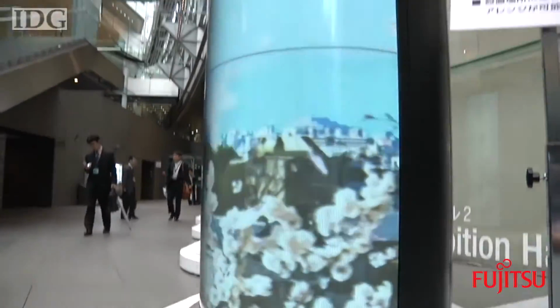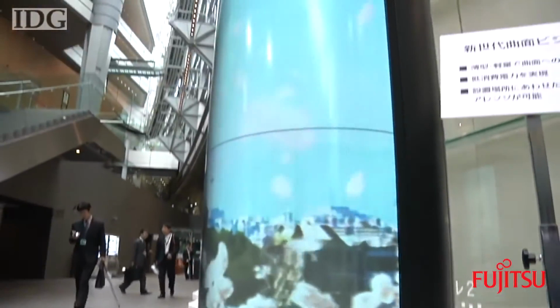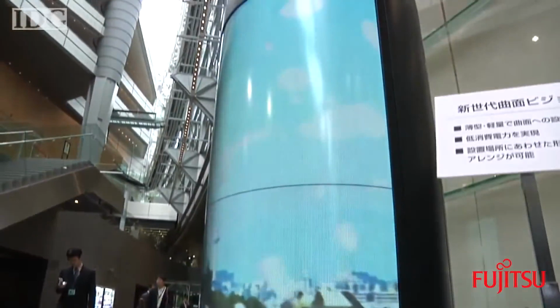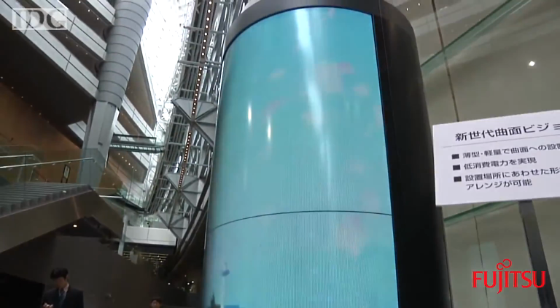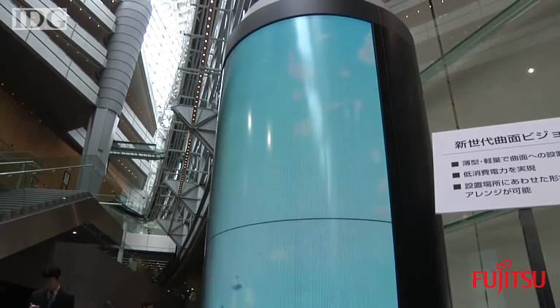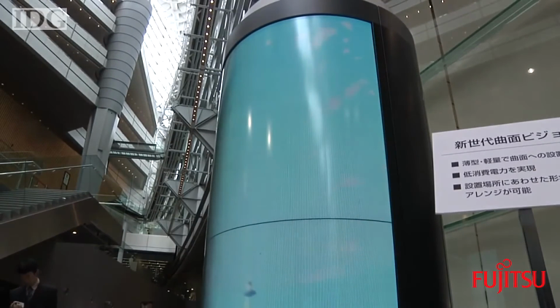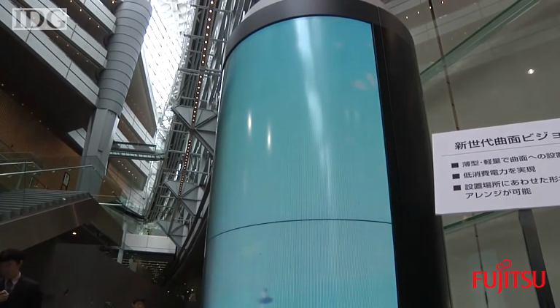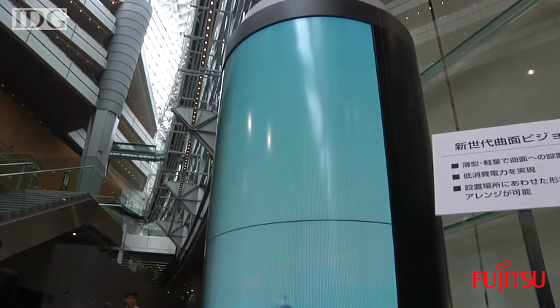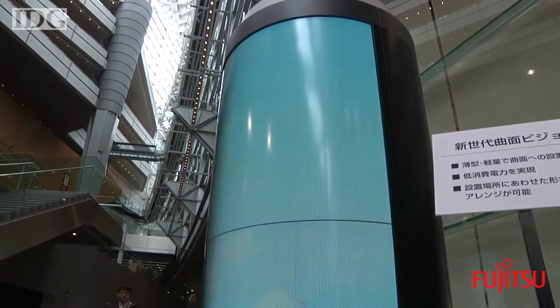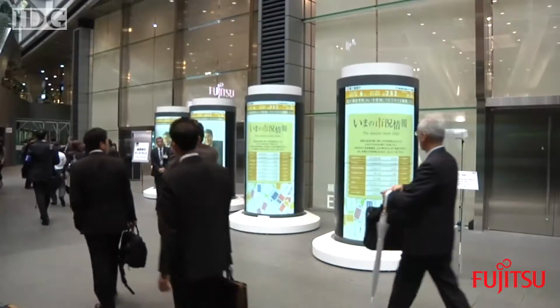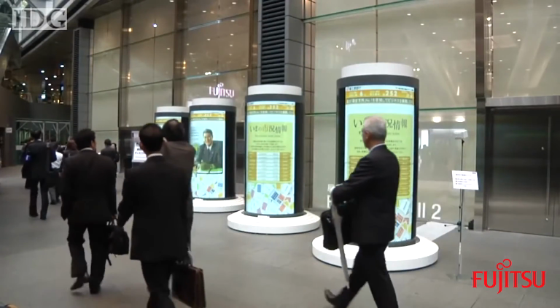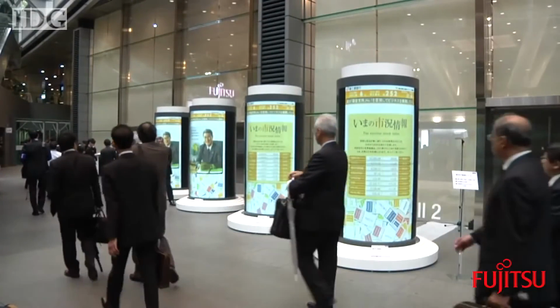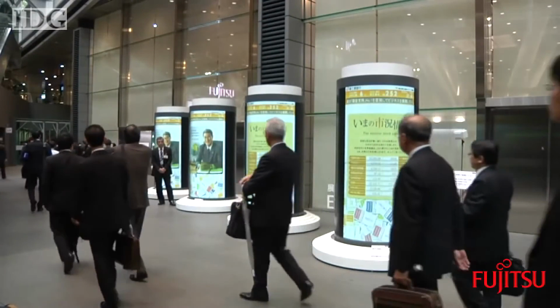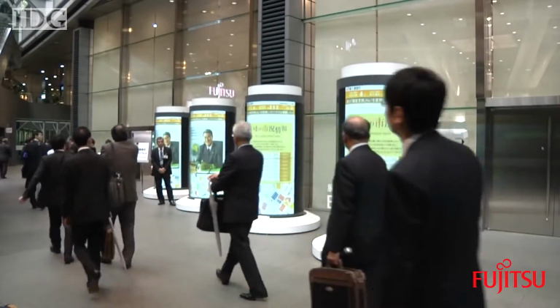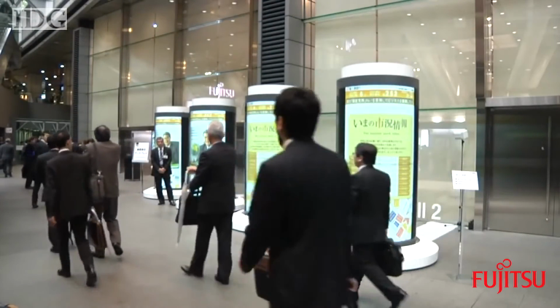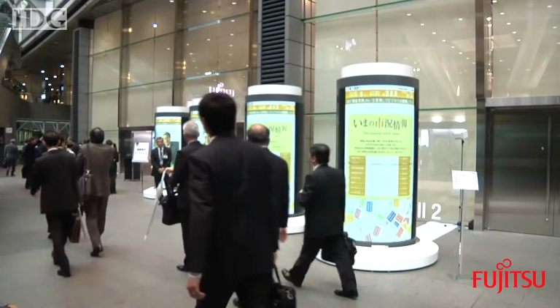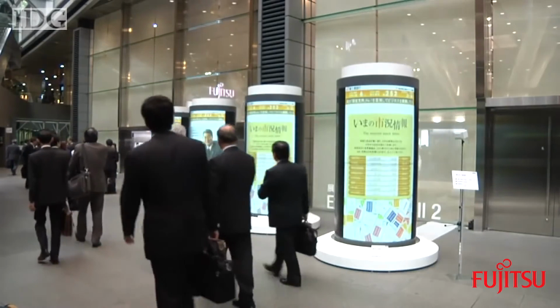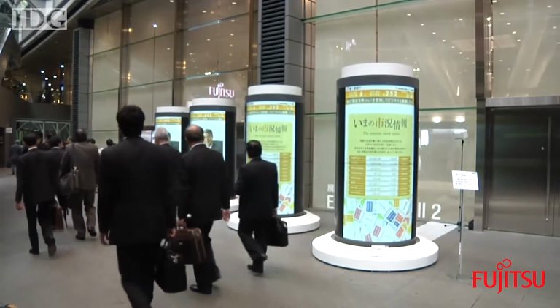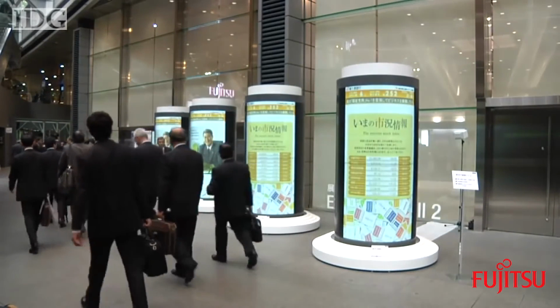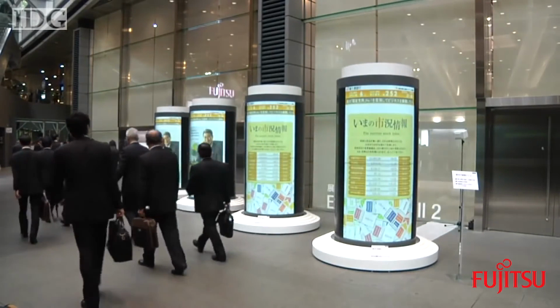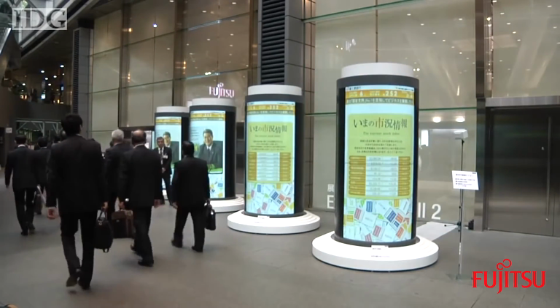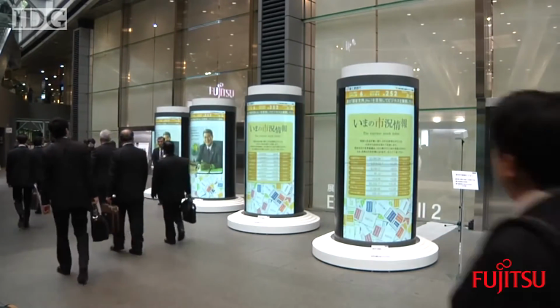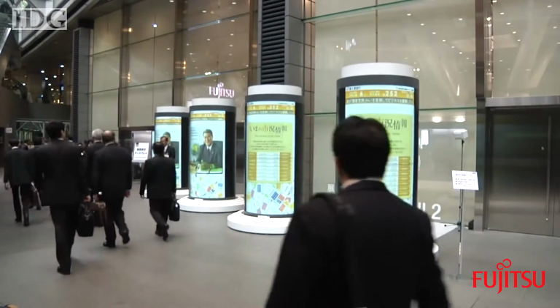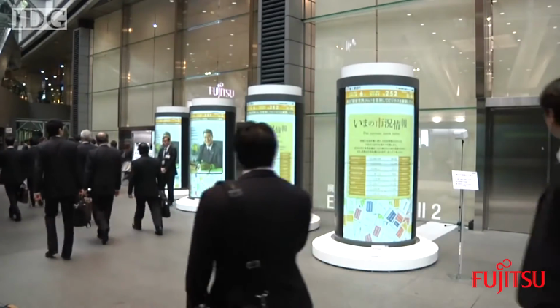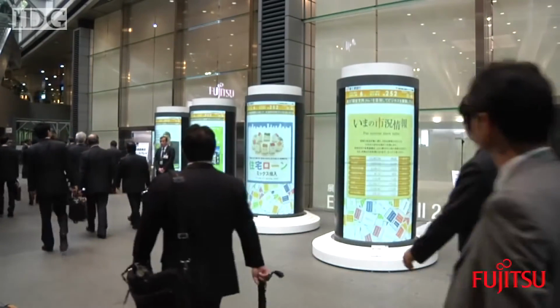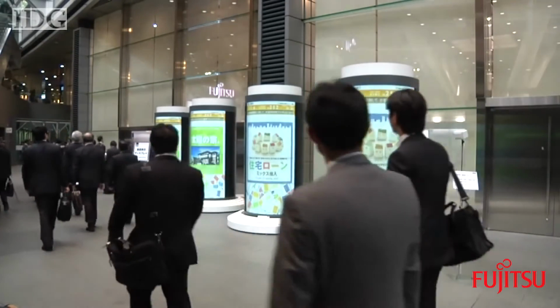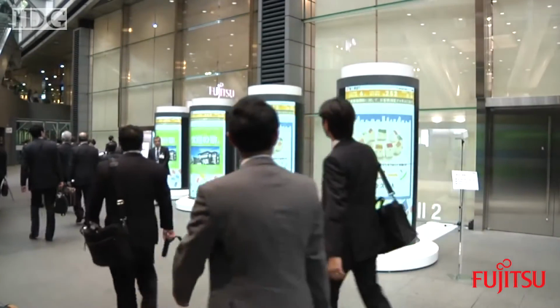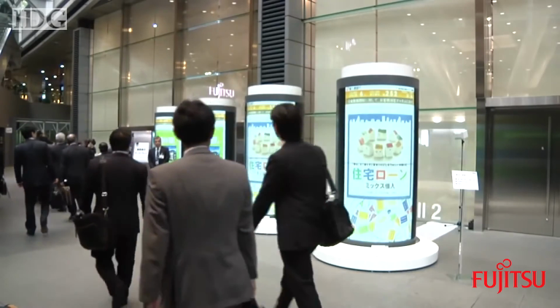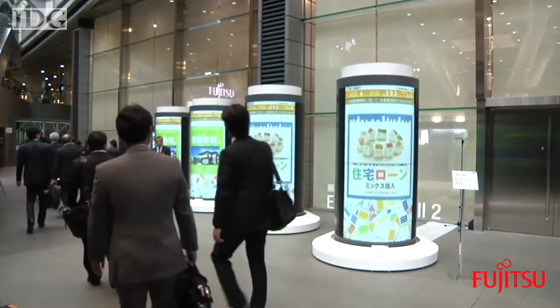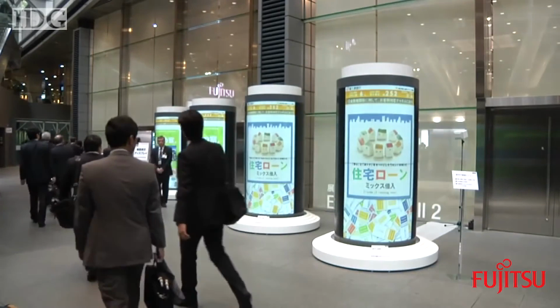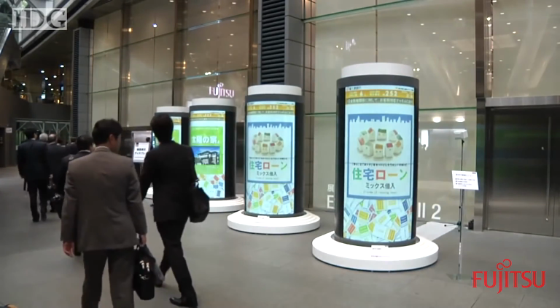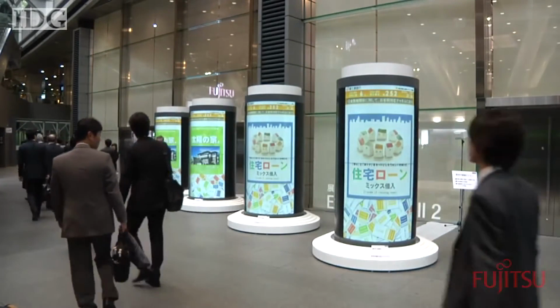Shinoda Plasma's chairman, Steya Shinoda, has links with Fujitsu already. He's best known as inventor of the PDP display and previously worked as a fellow at Fujitsu Laboratories on development of plasma tube arrays. In Tokyo, this is Martin Williams, IDG News Service.